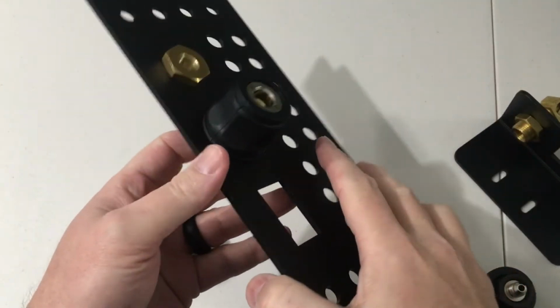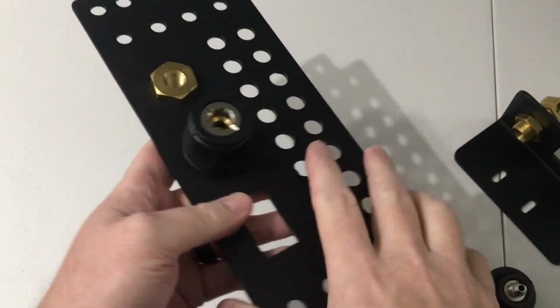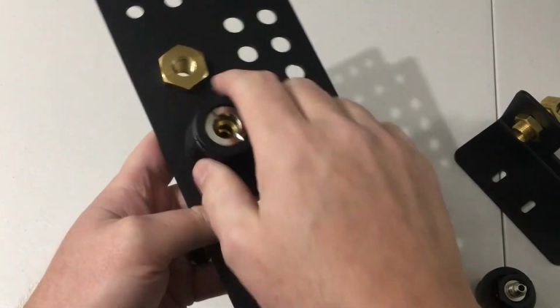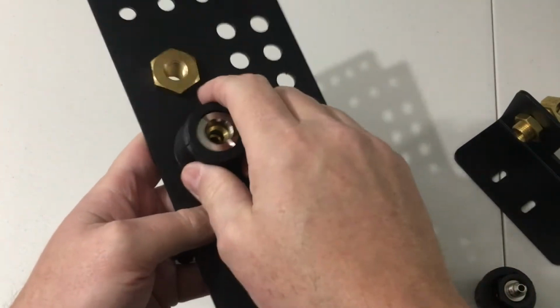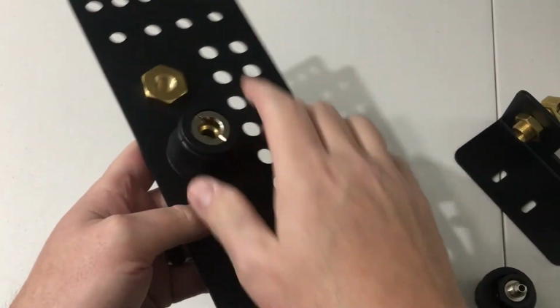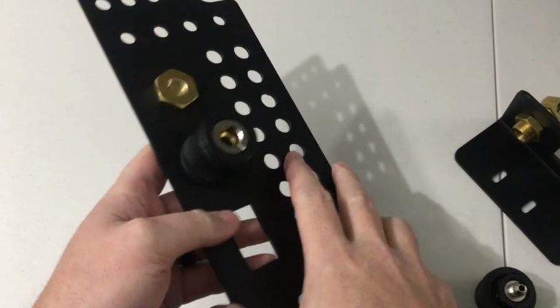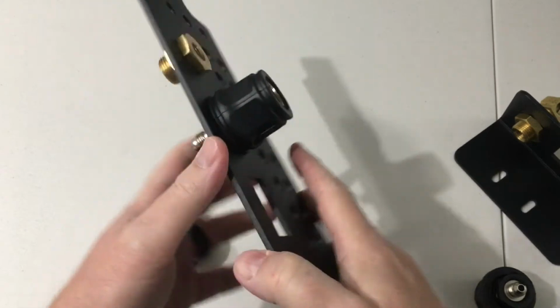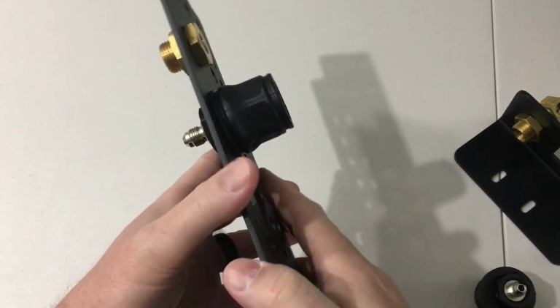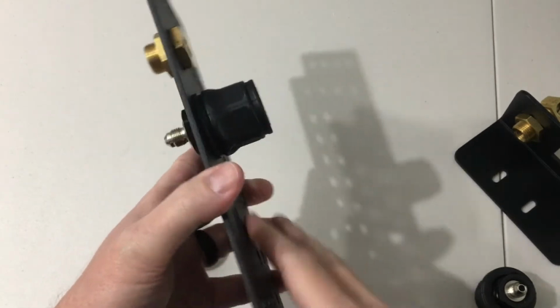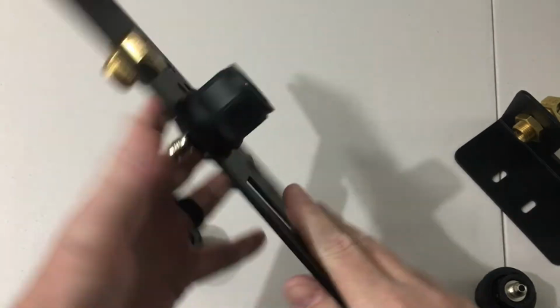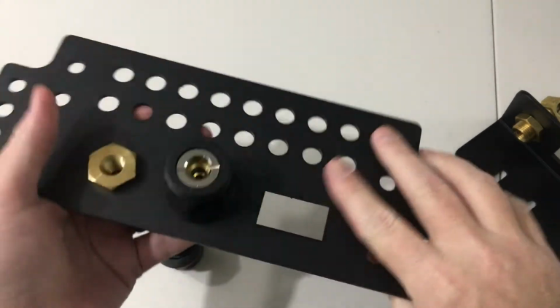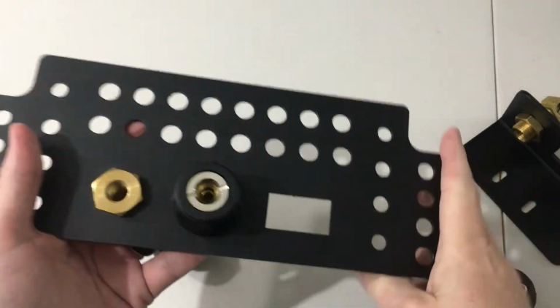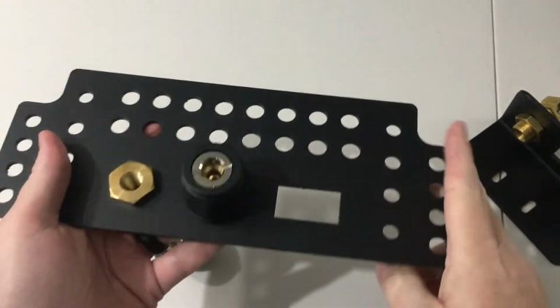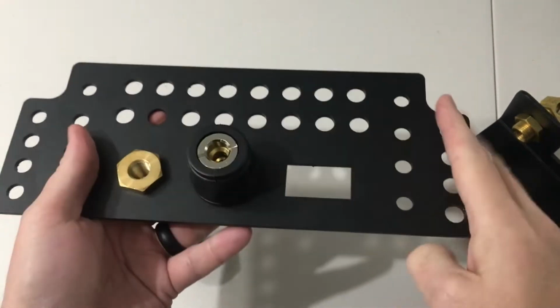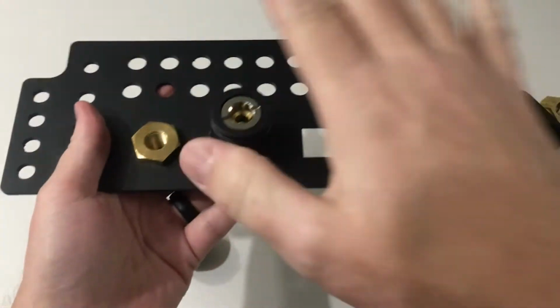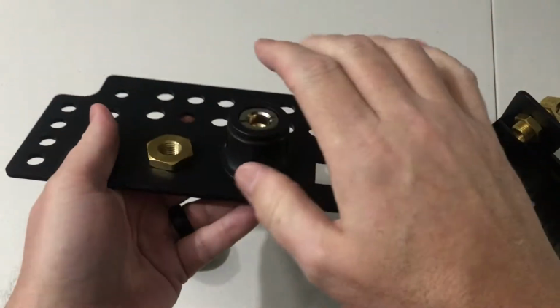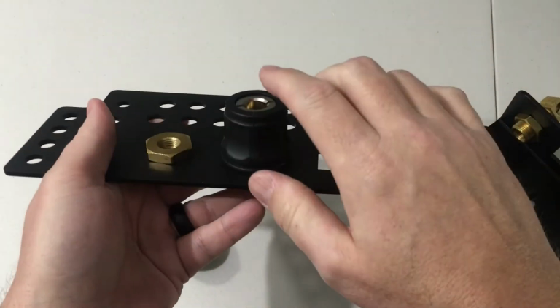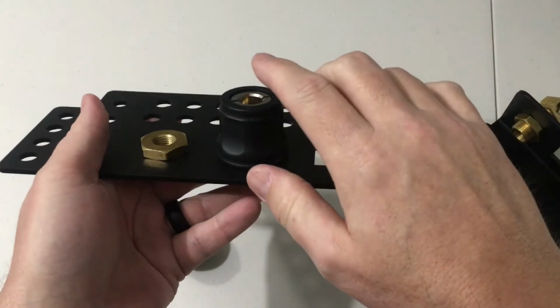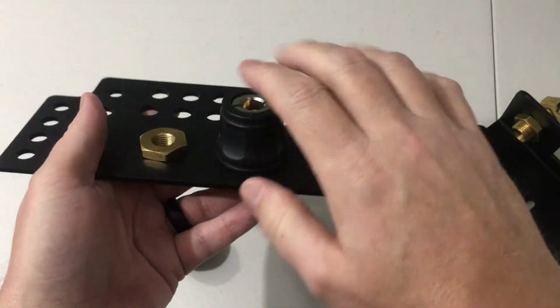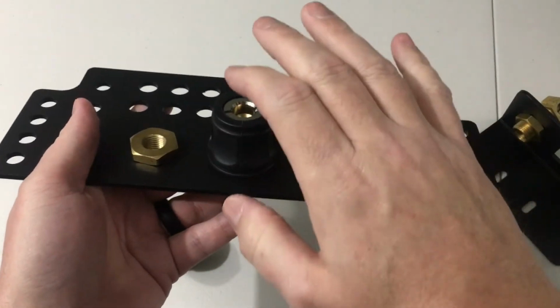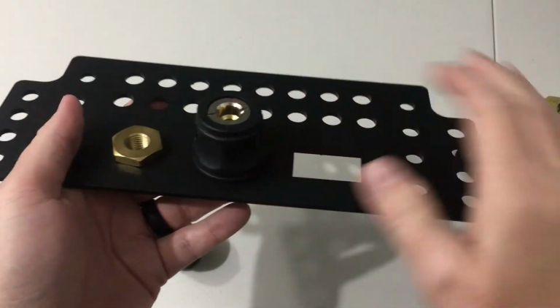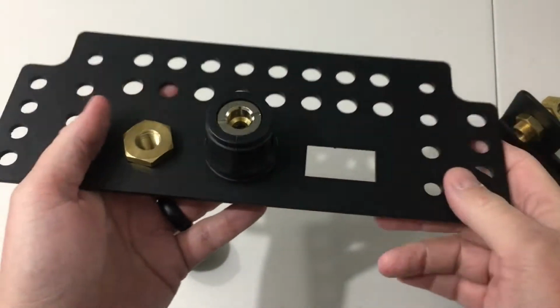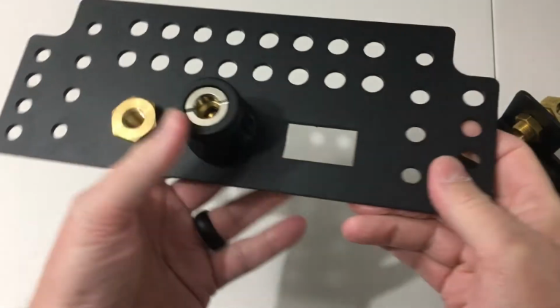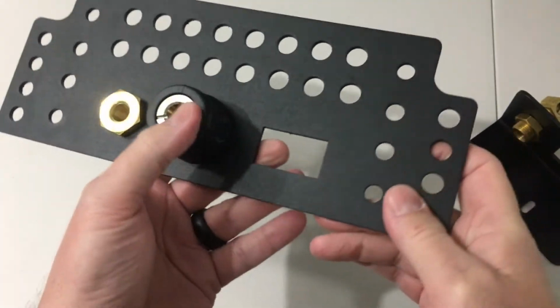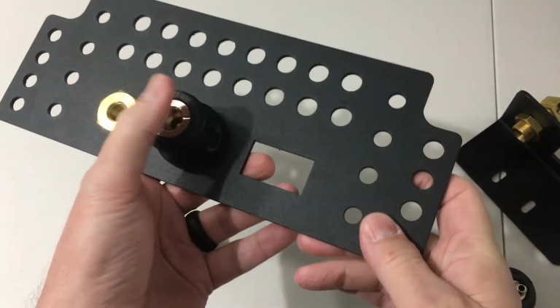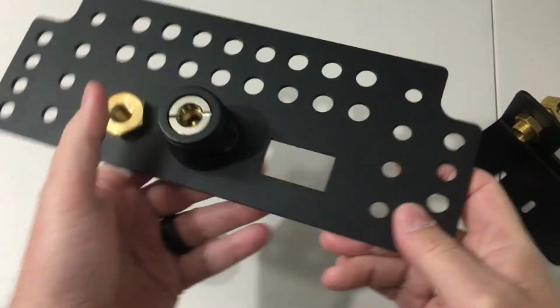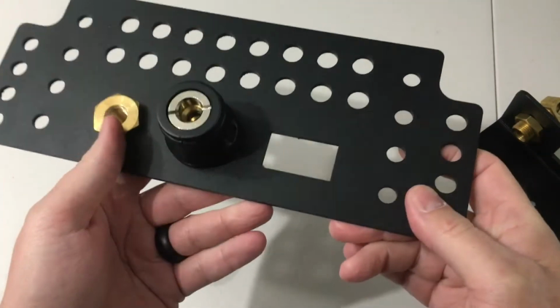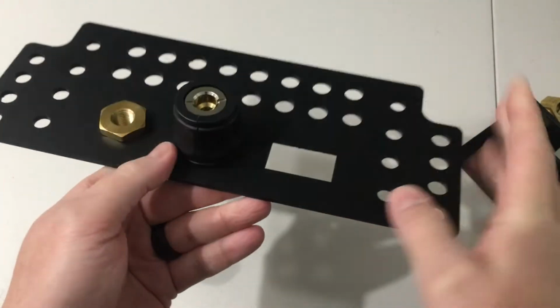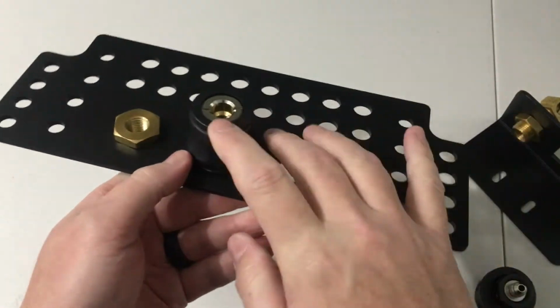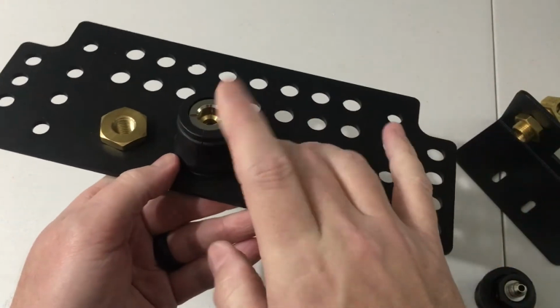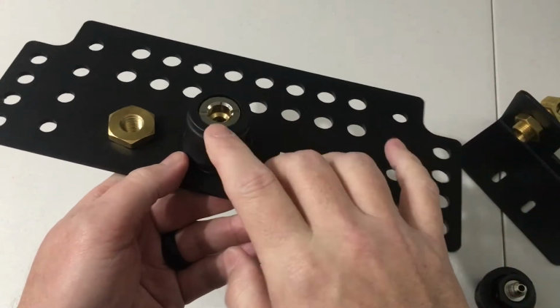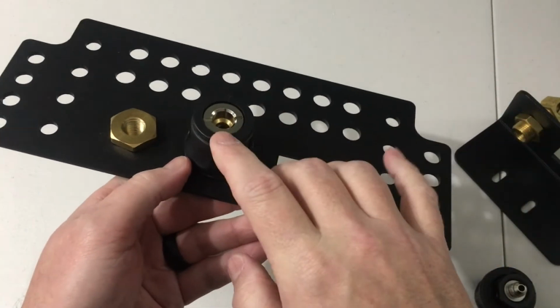These are really the recommended air chucks you would use on this plate because it gives you about an inch of room between the seat and the air coupler.